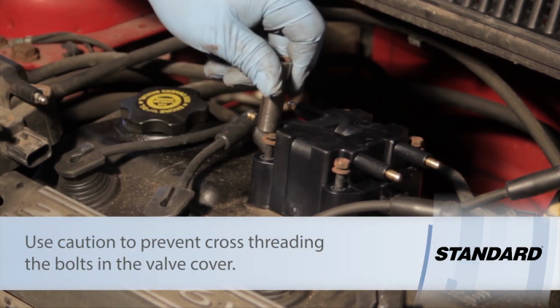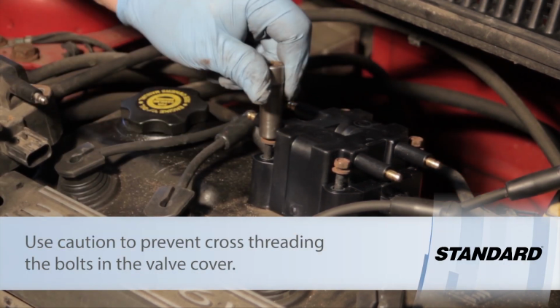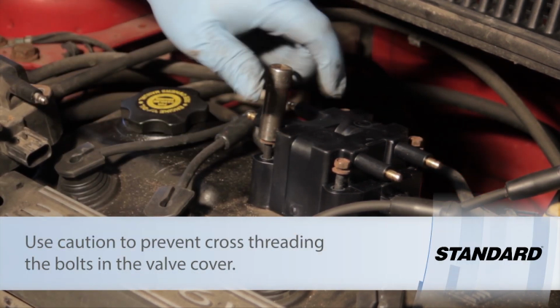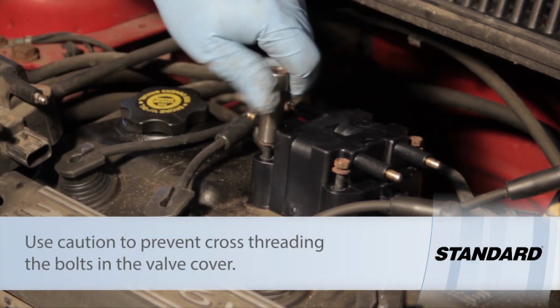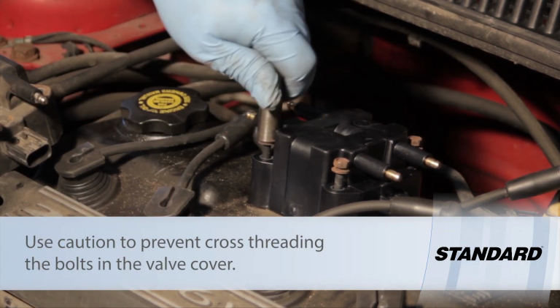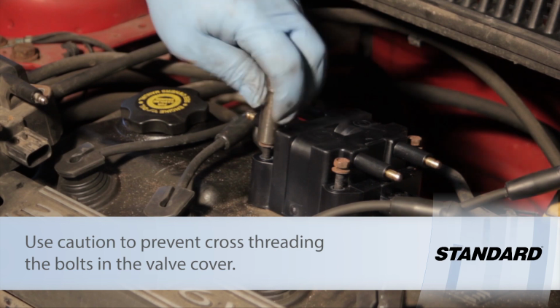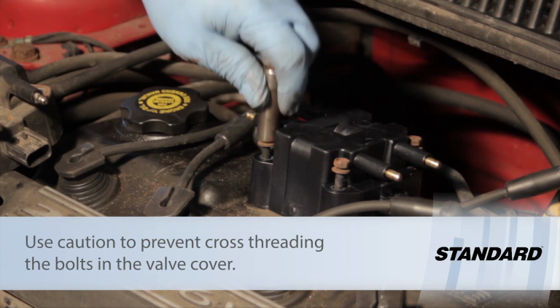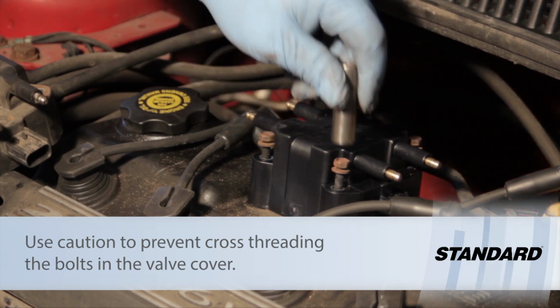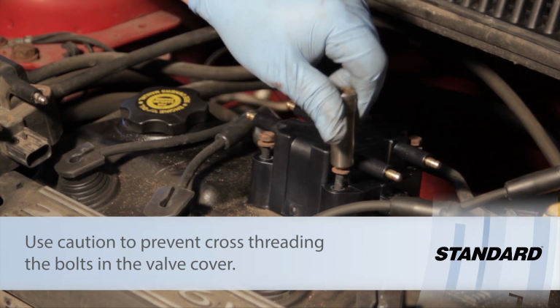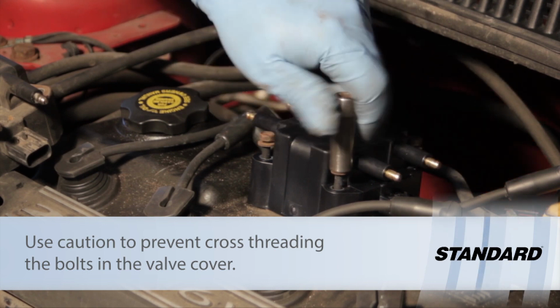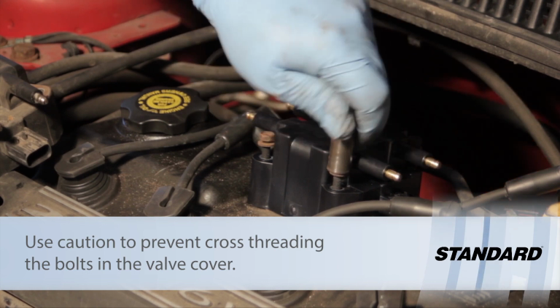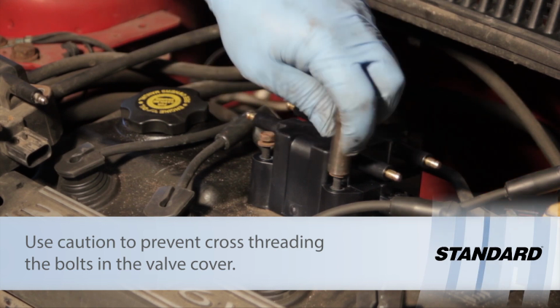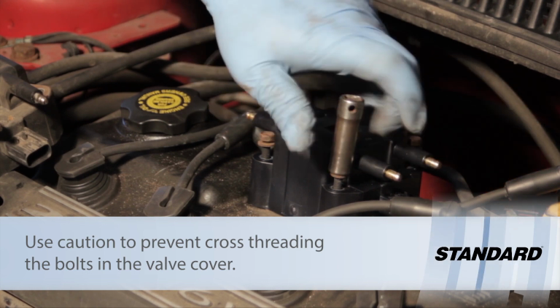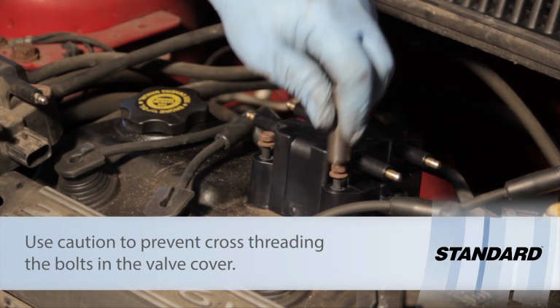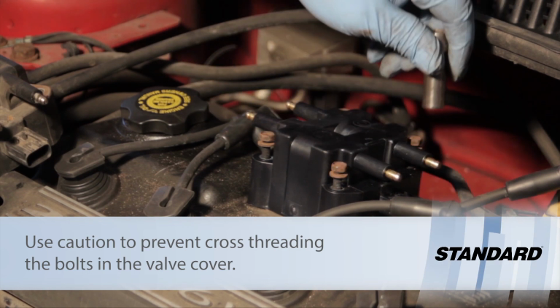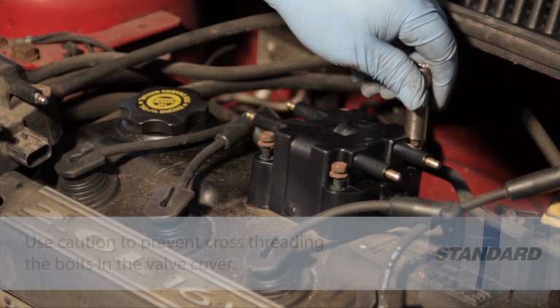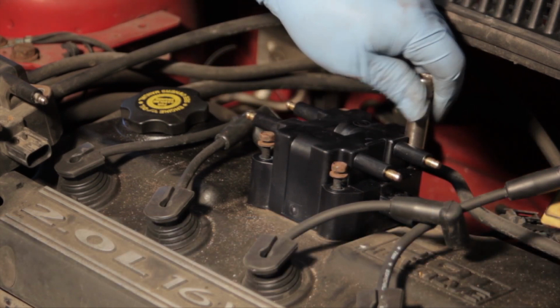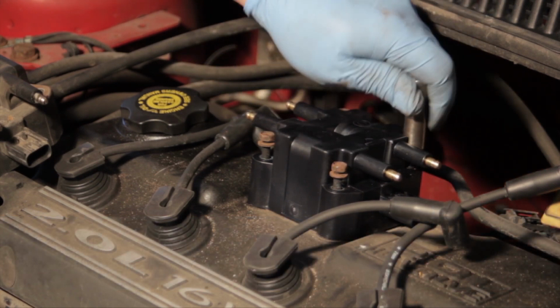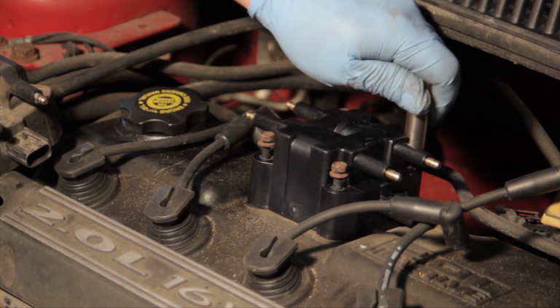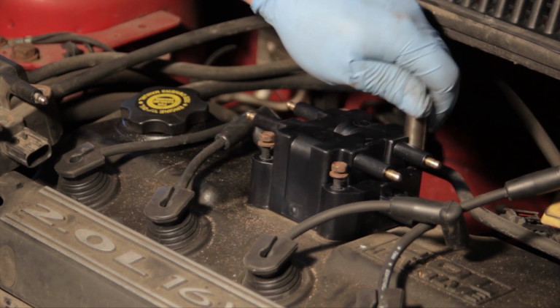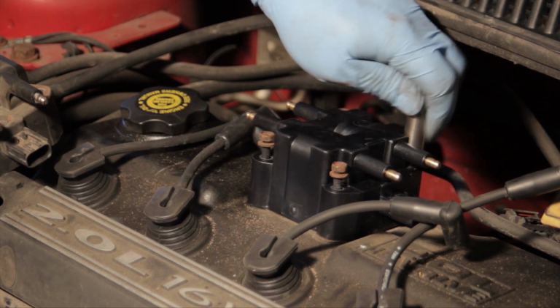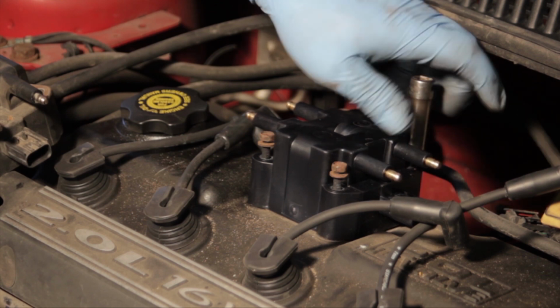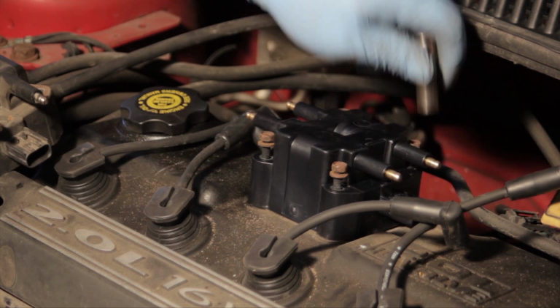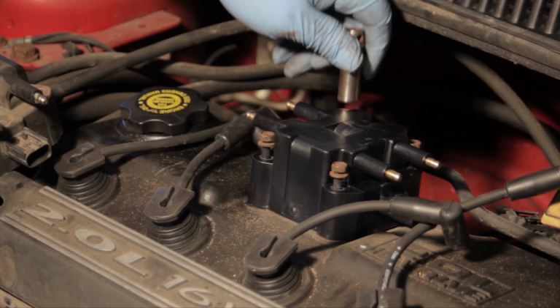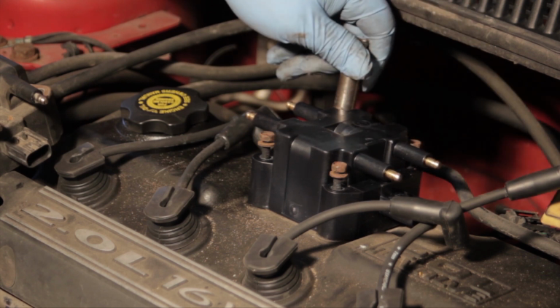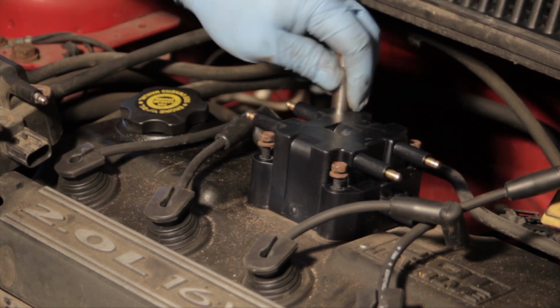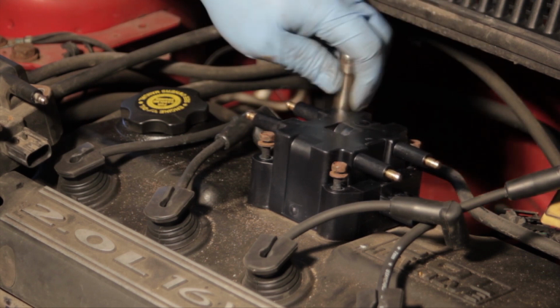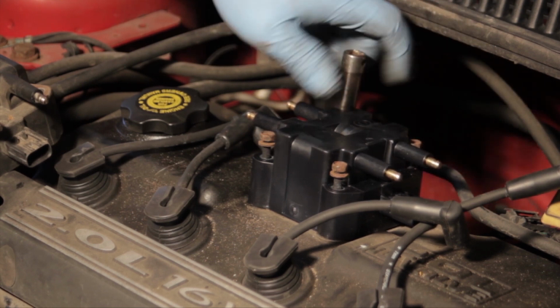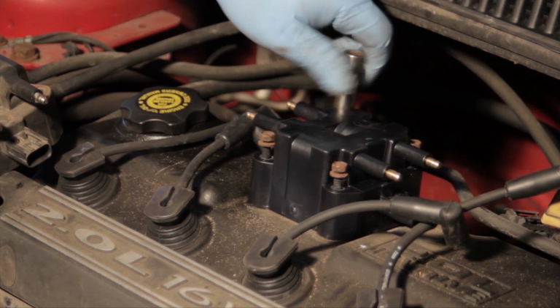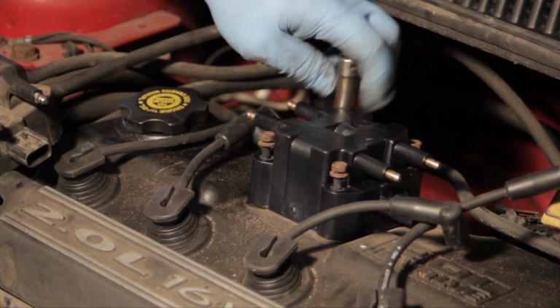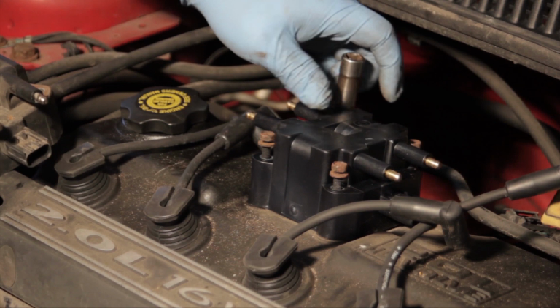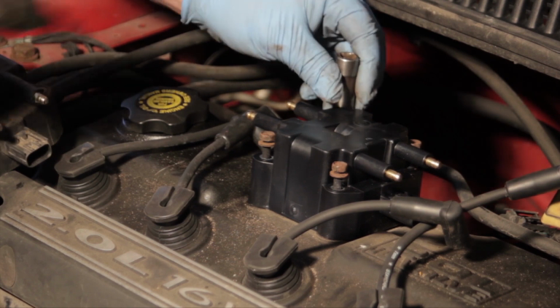Let's take the socket and get them started. Make sure they're all started properly.